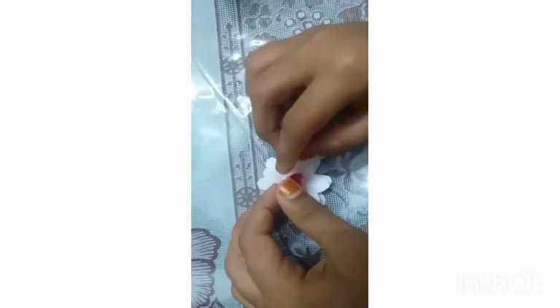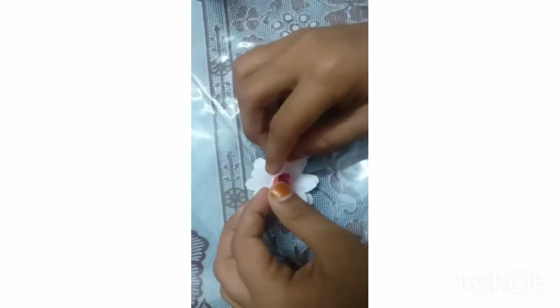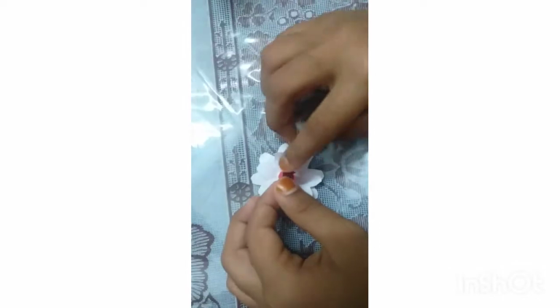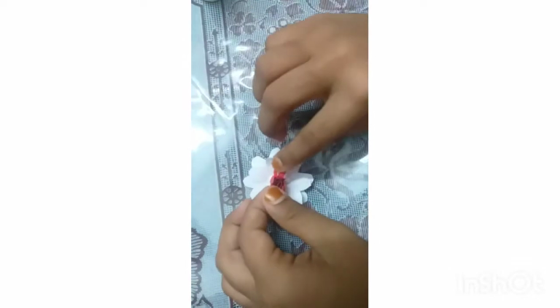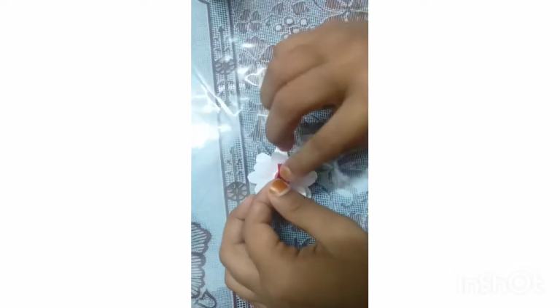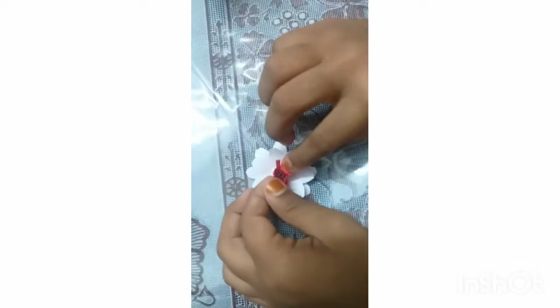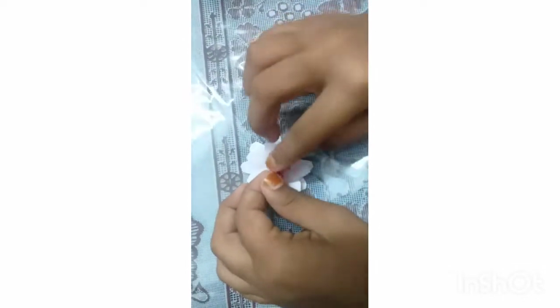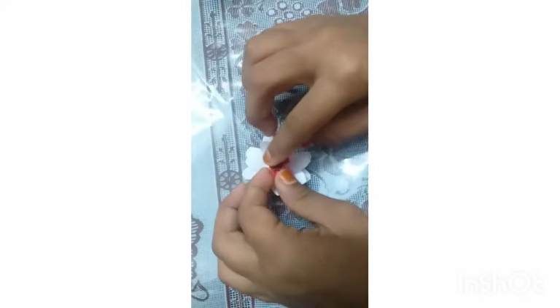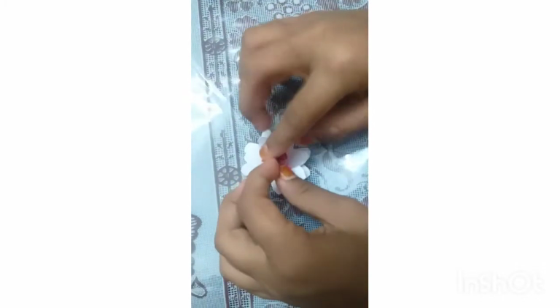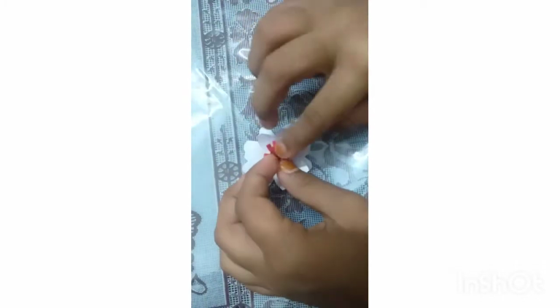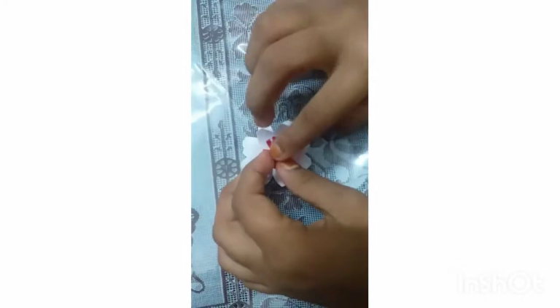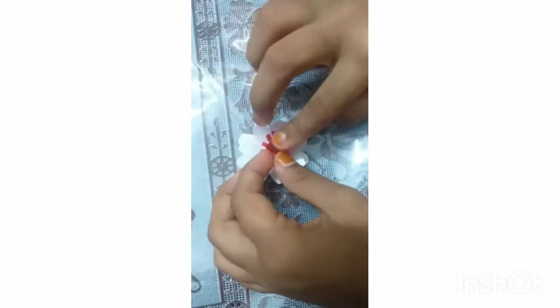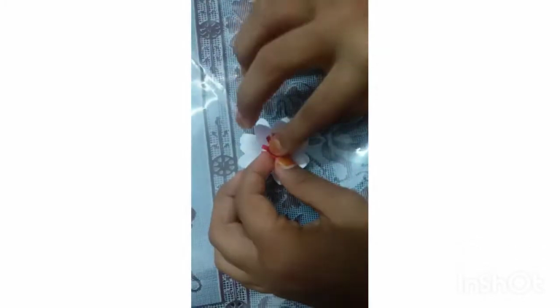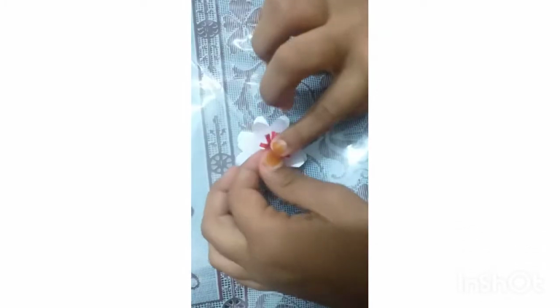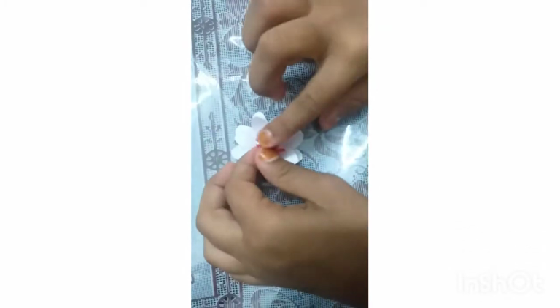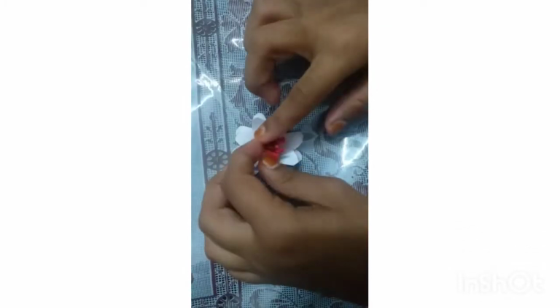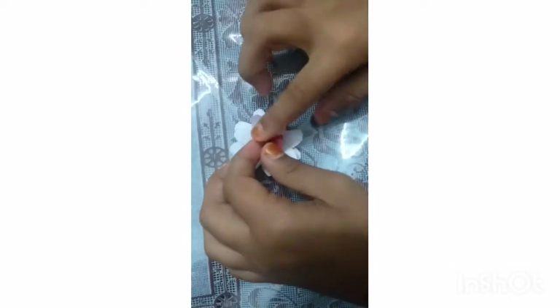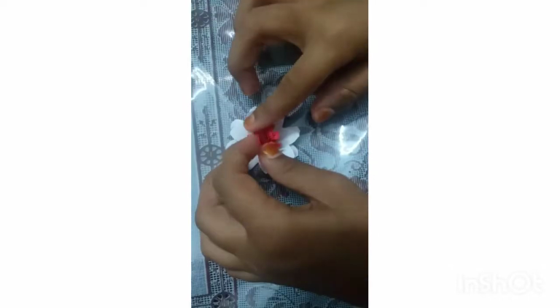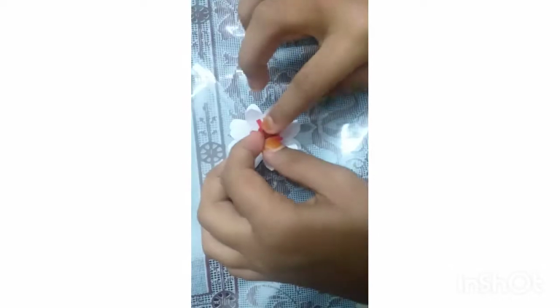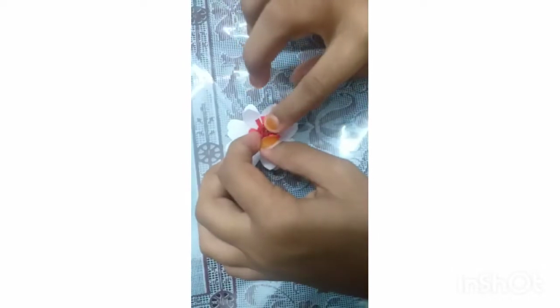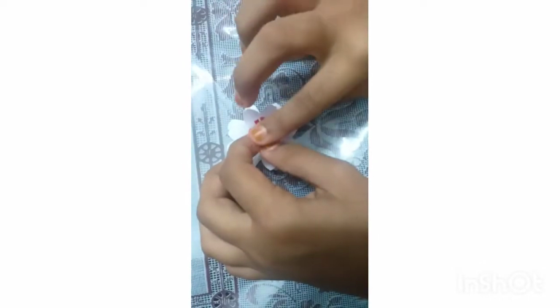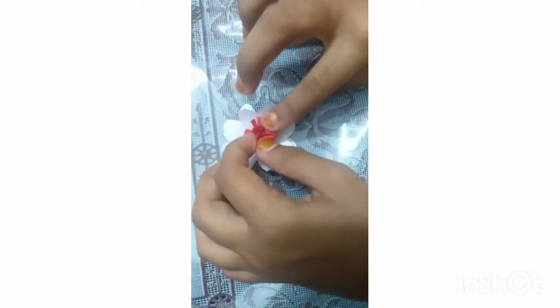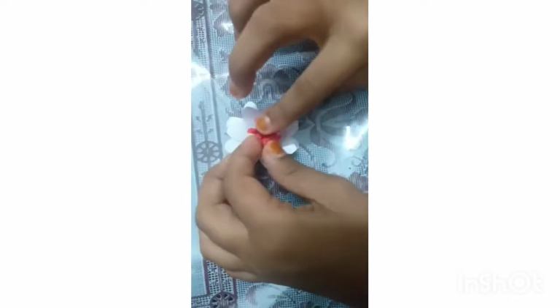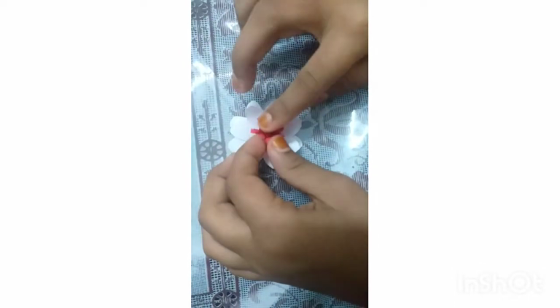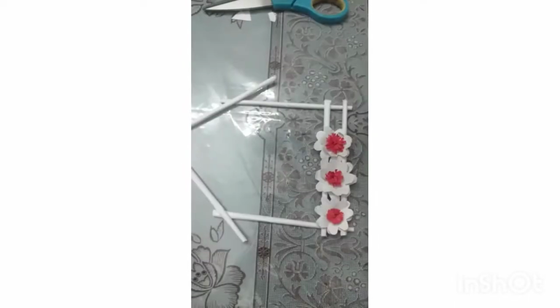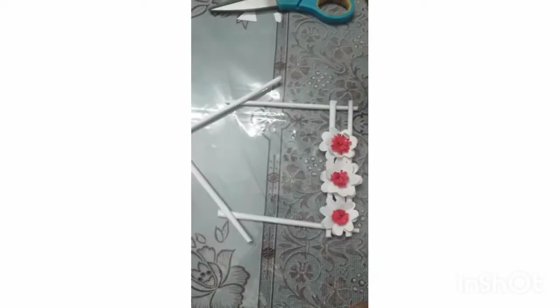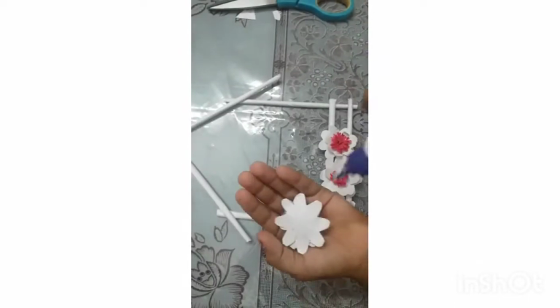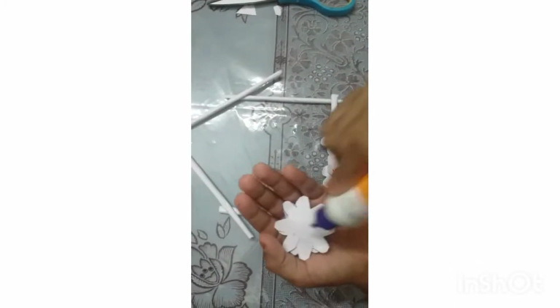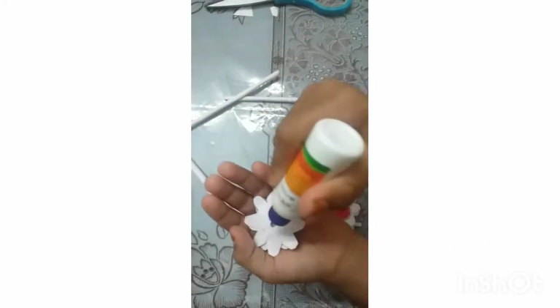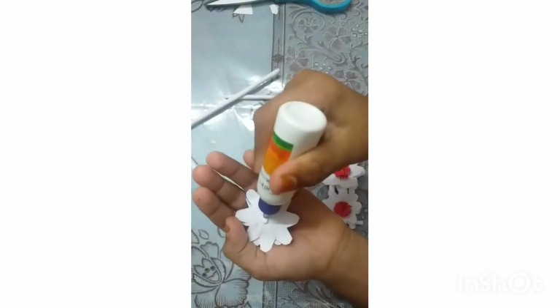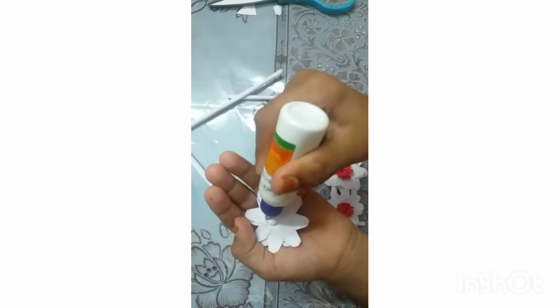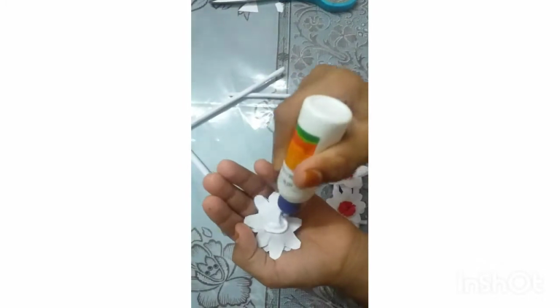Cut the onion in this dish. I will add this more paint. Mix the onion in a leaf.